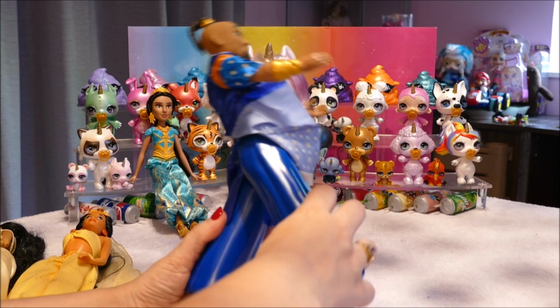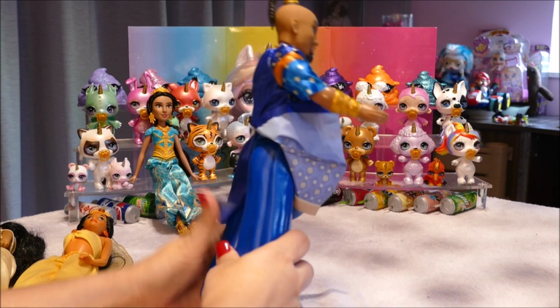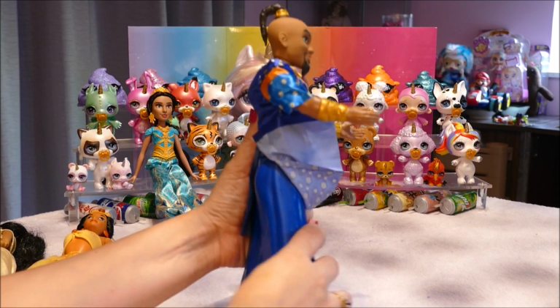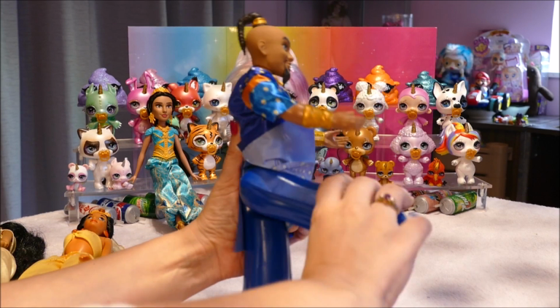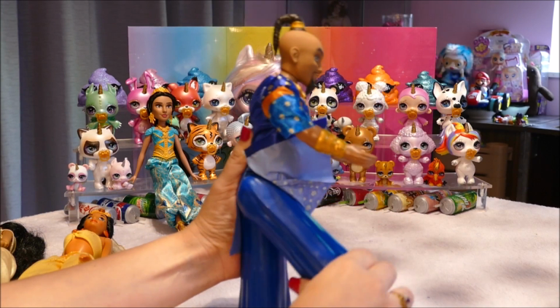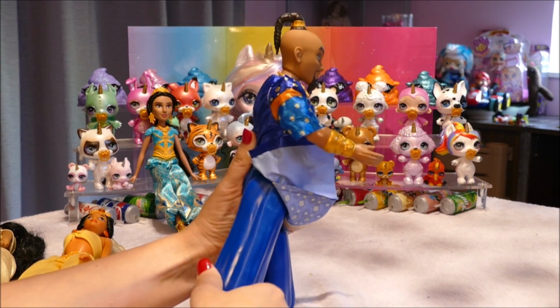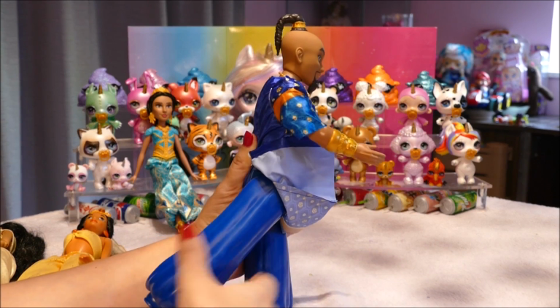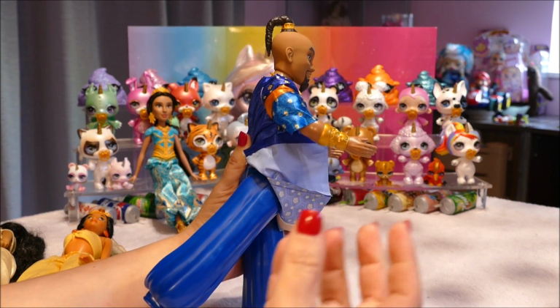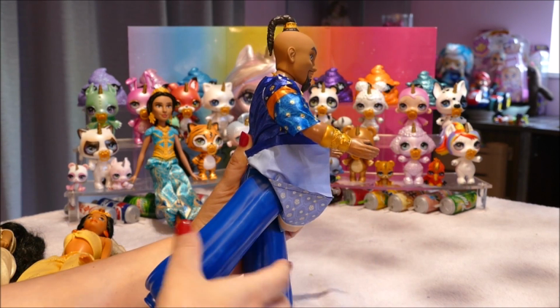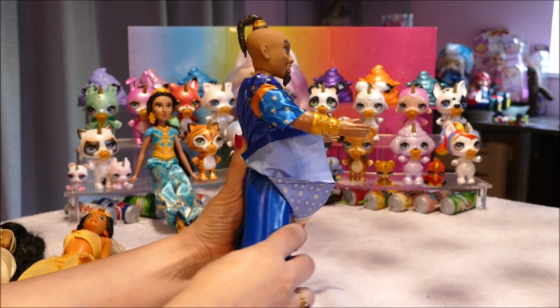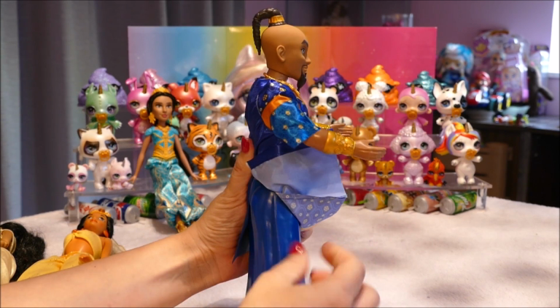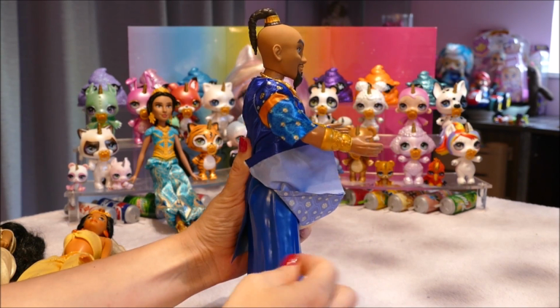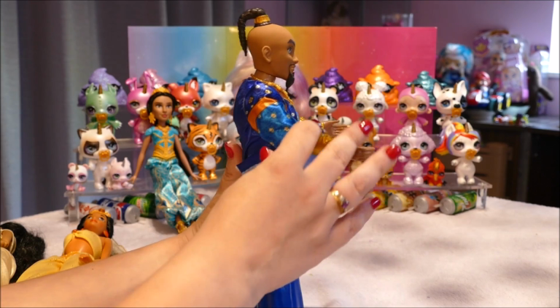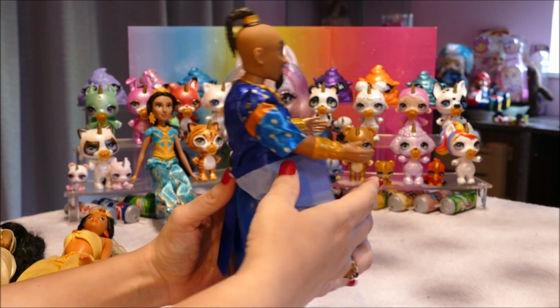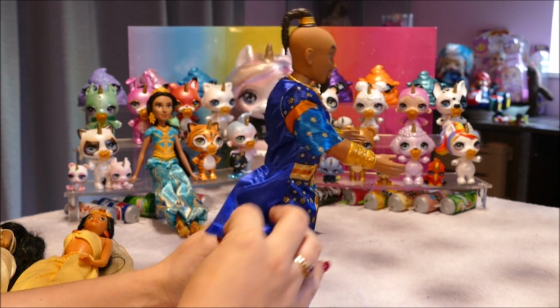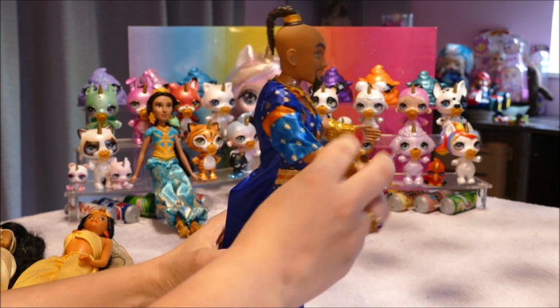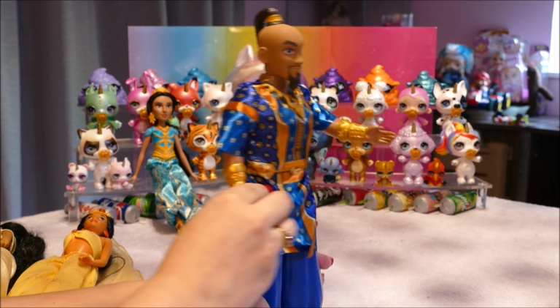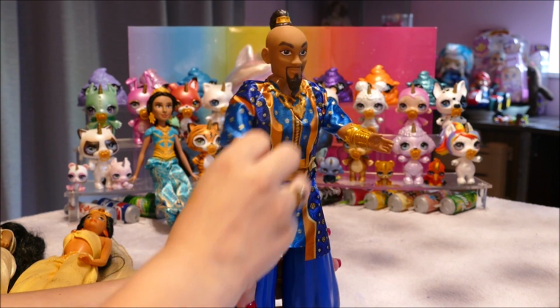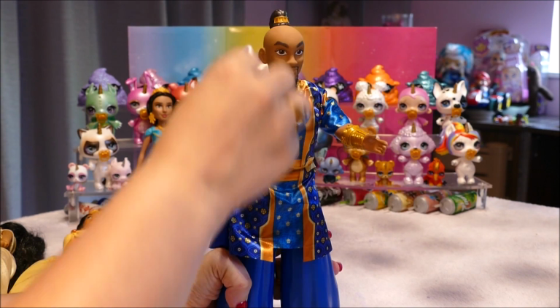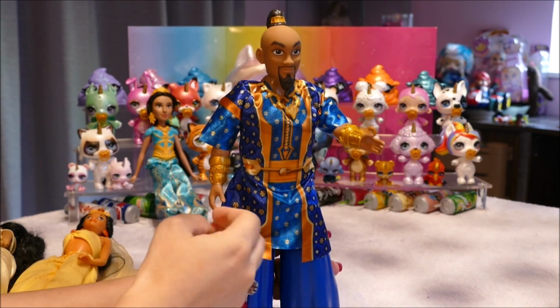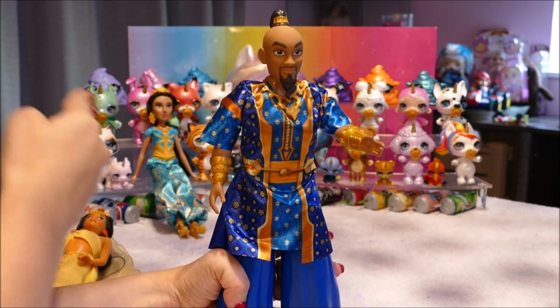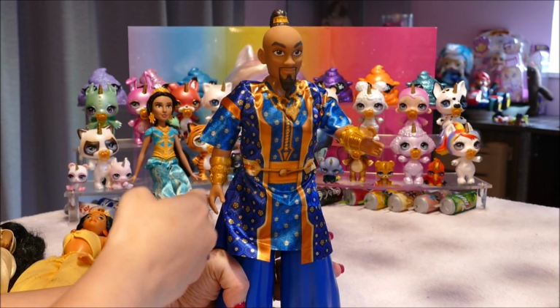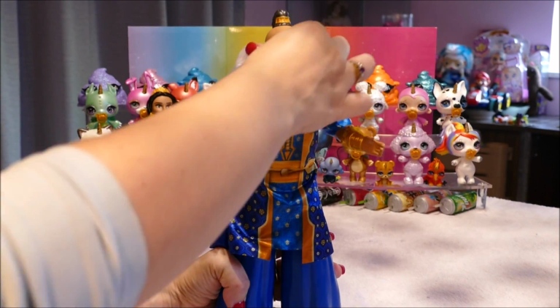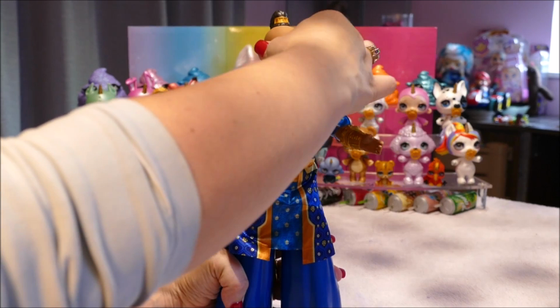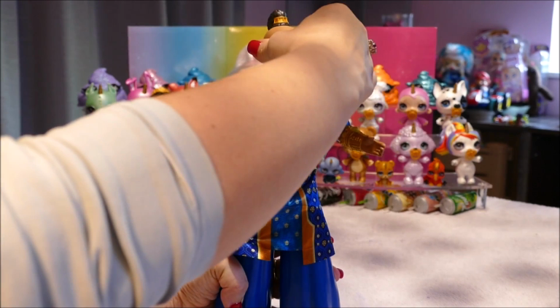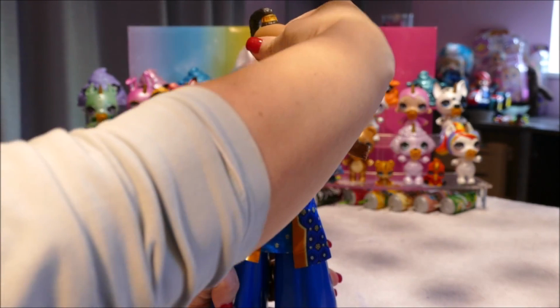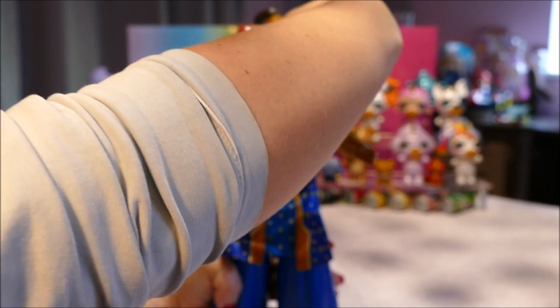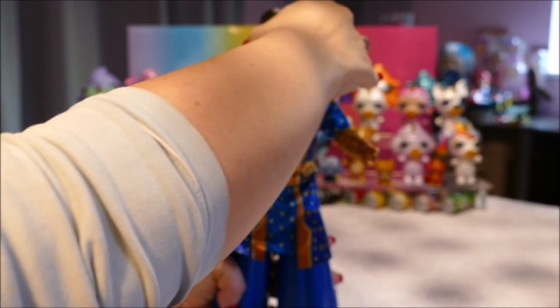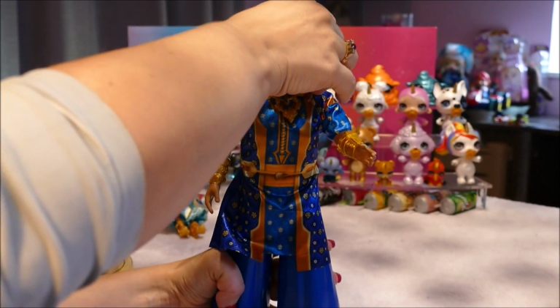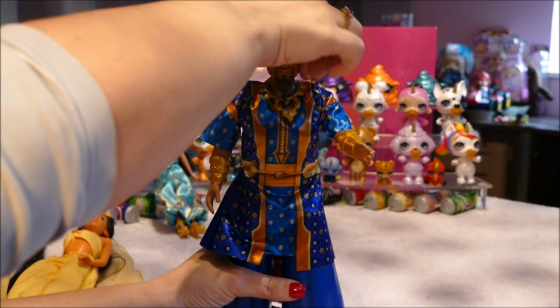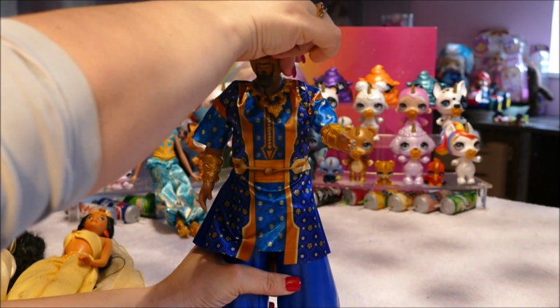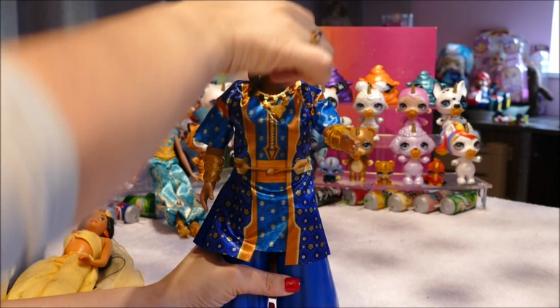His articulation: his legs go up and down but he cannot move them to the side. He does not have knee movement like Jasmine. His arms can go up and down but cannot move out sideways. And his head can move, so it is quite stiff overall but his head does move.